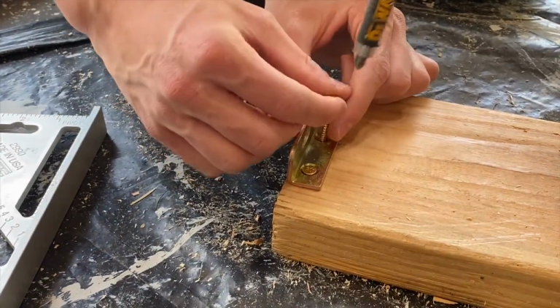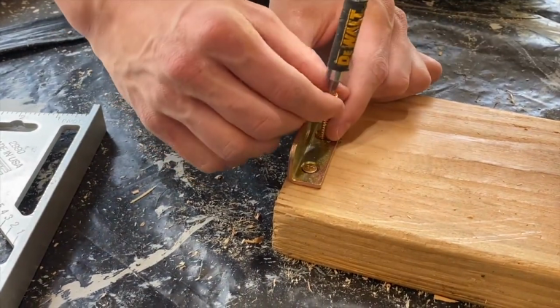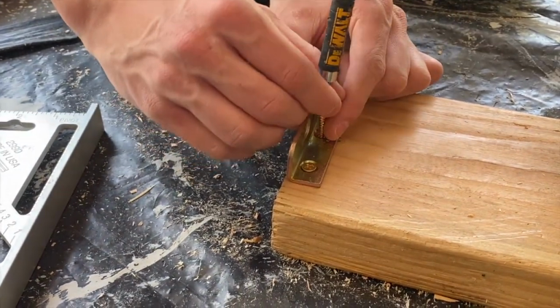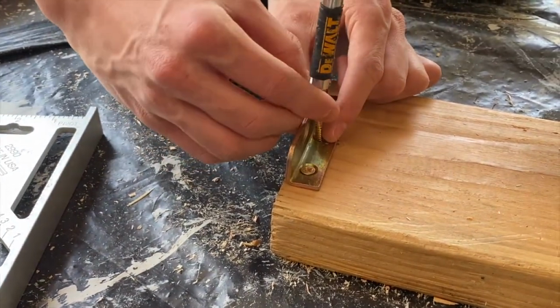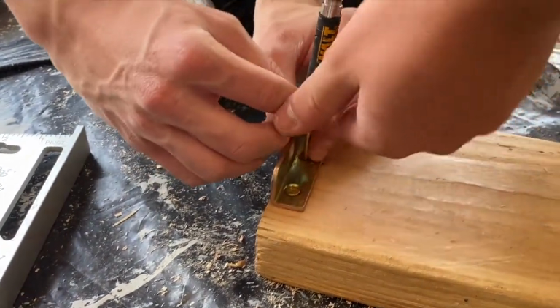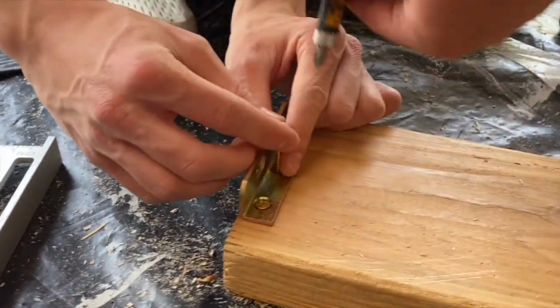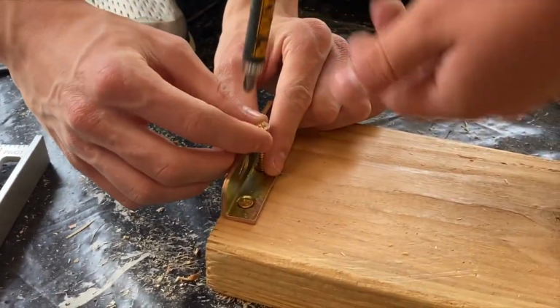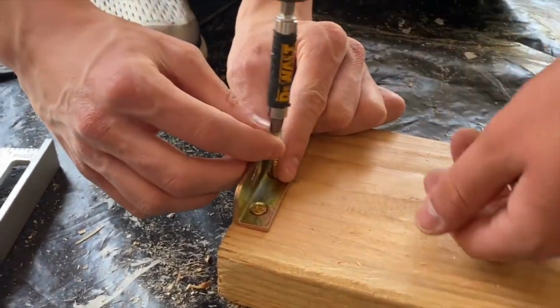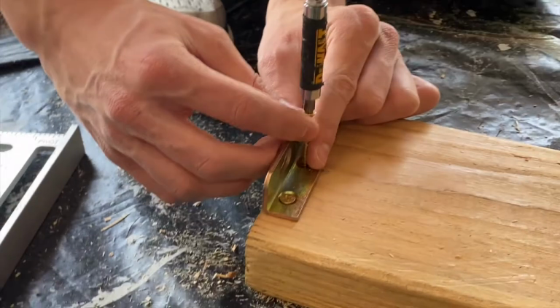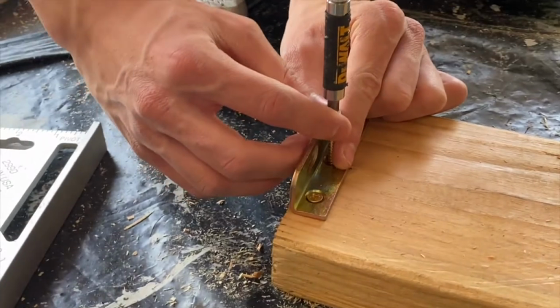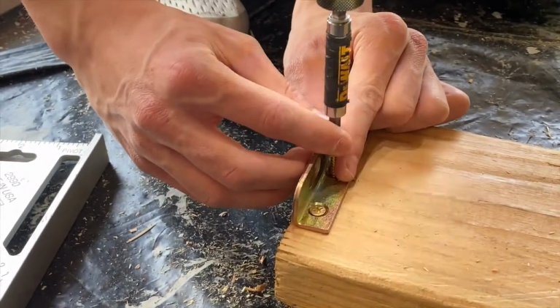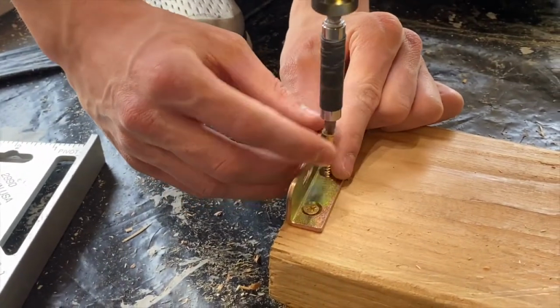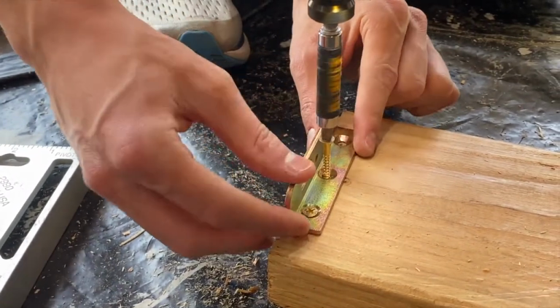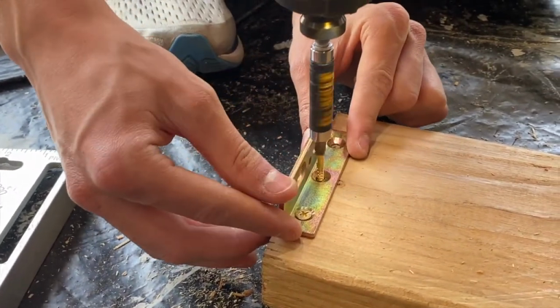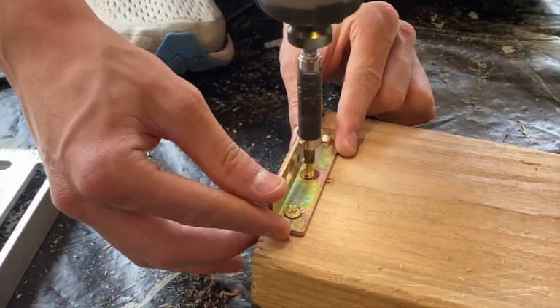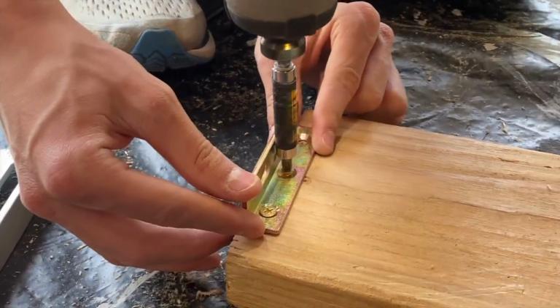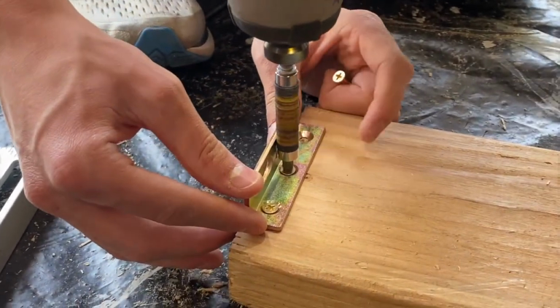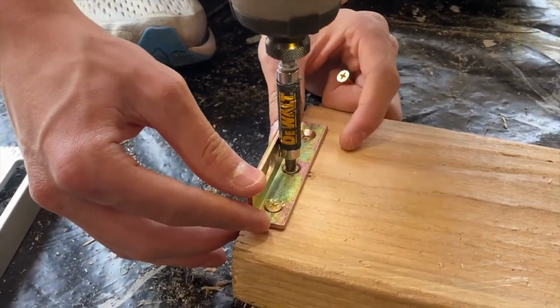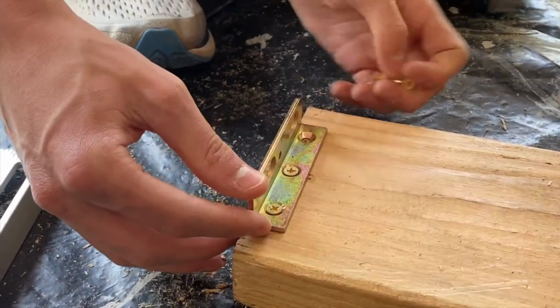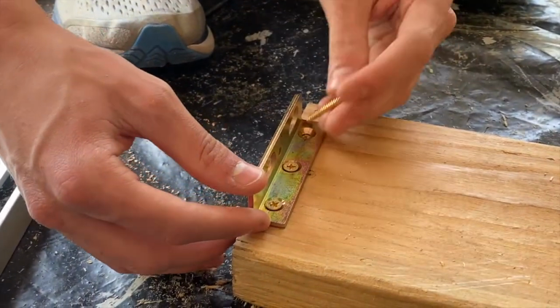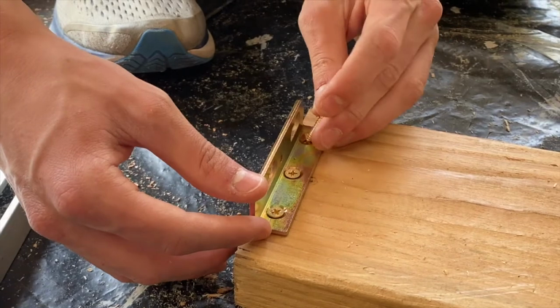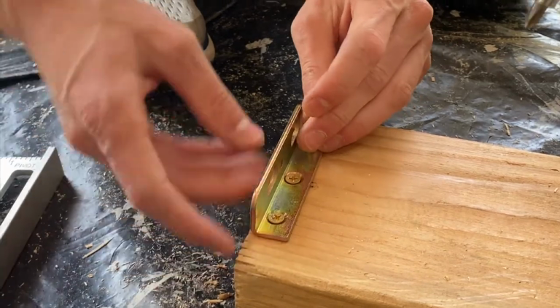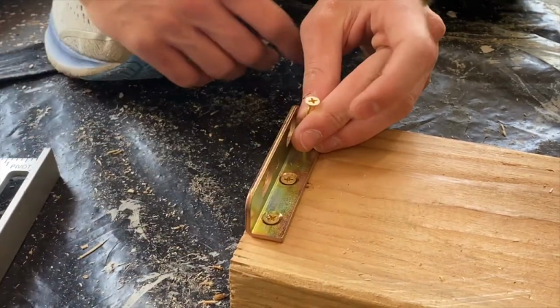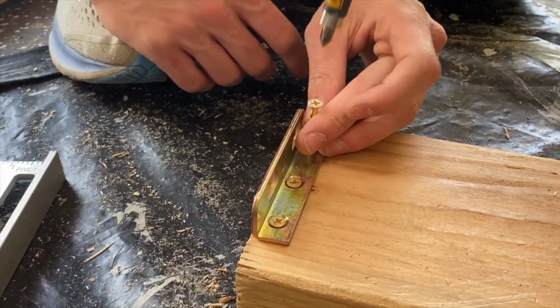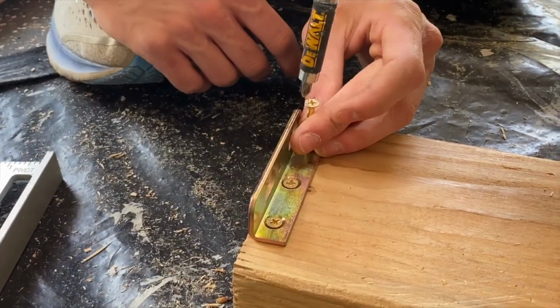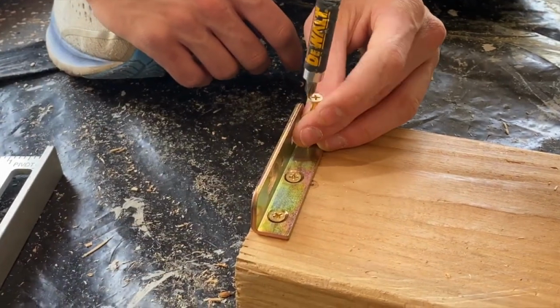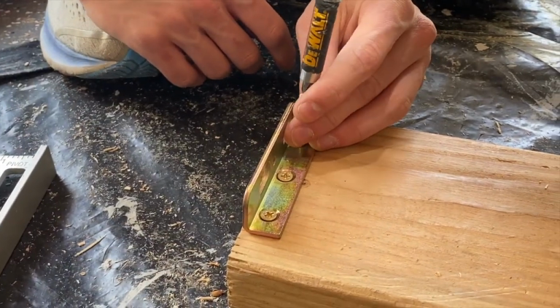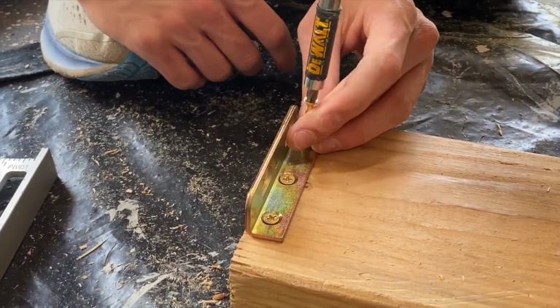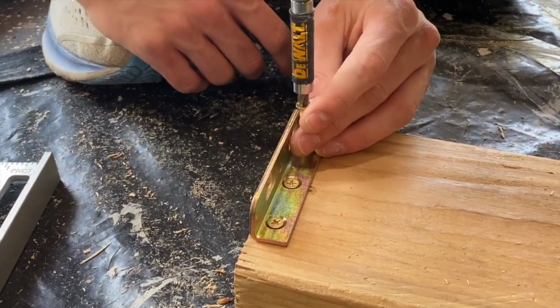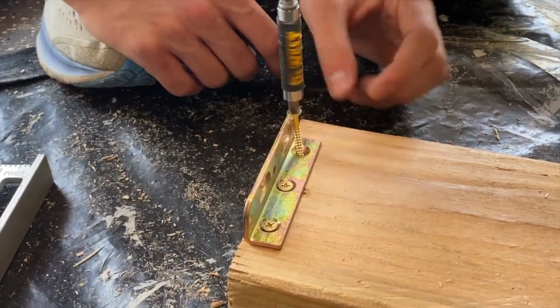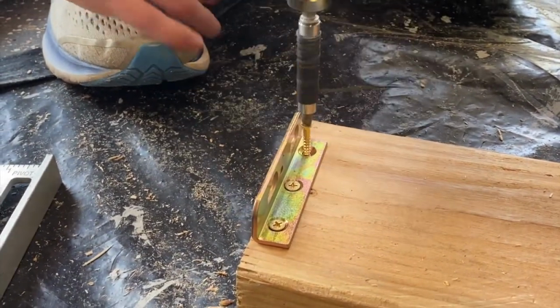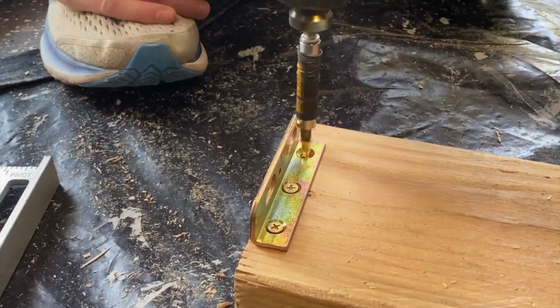That screw was stripped, which is why I got a different one. This is a two-man job — you really want to make sure somebody's holding the bracket so it's not moving around, because if it moves the bed is not going to be level.